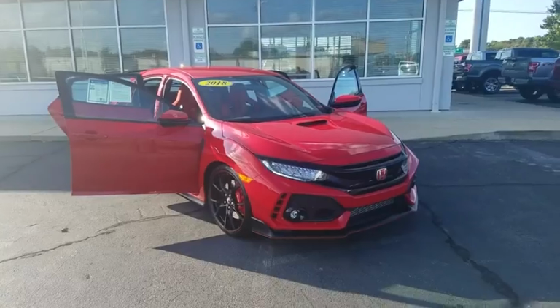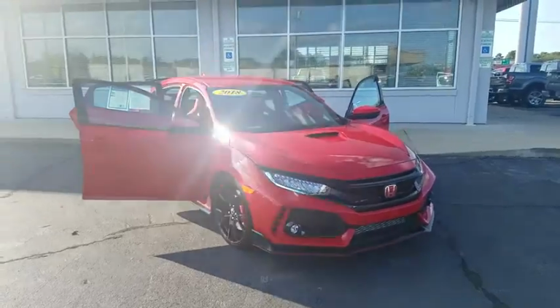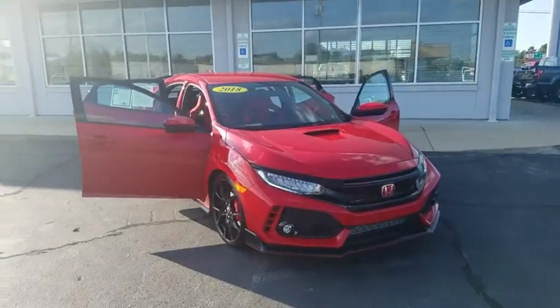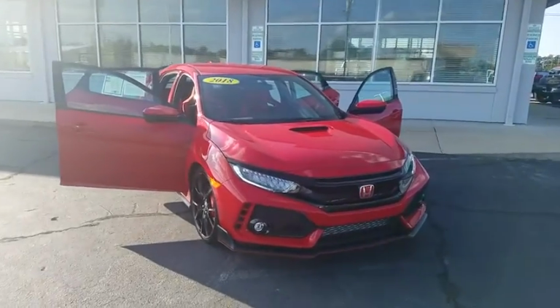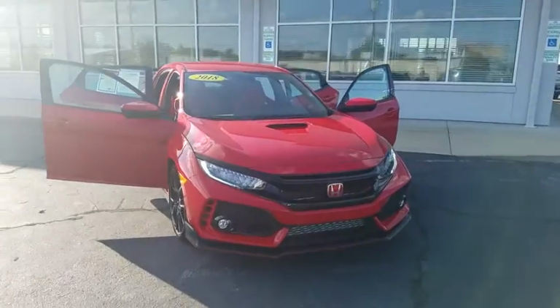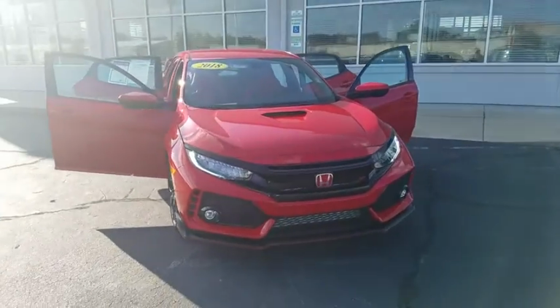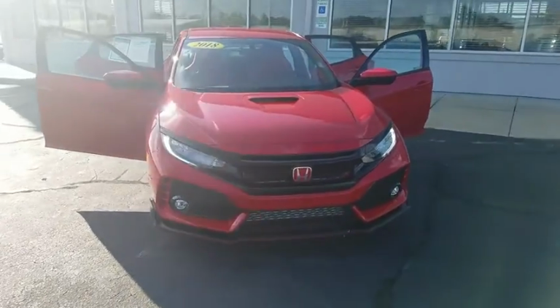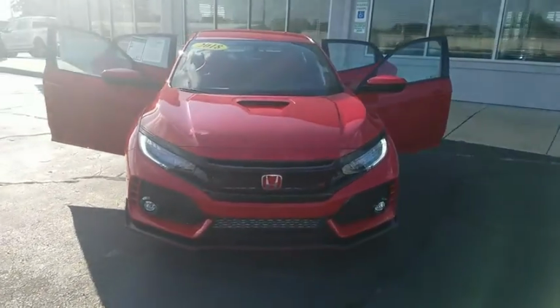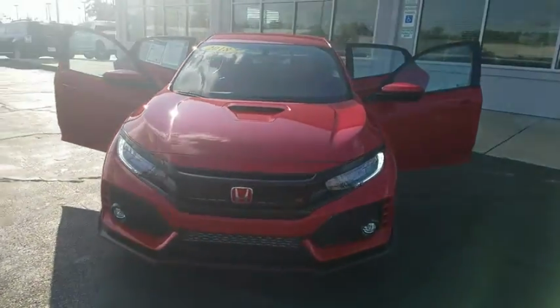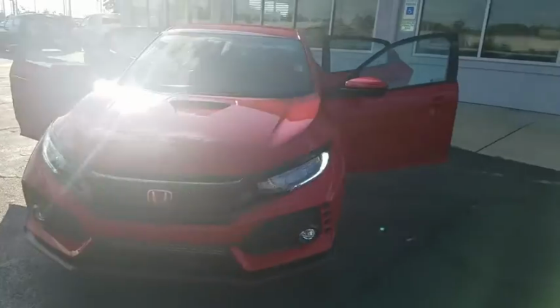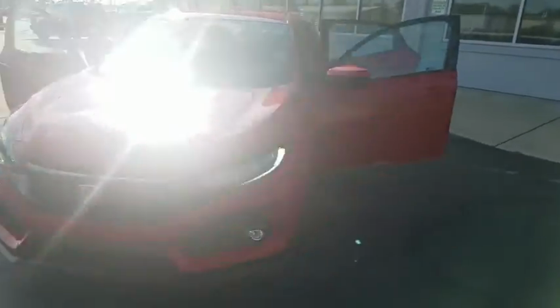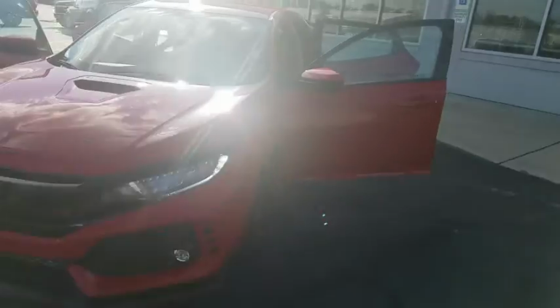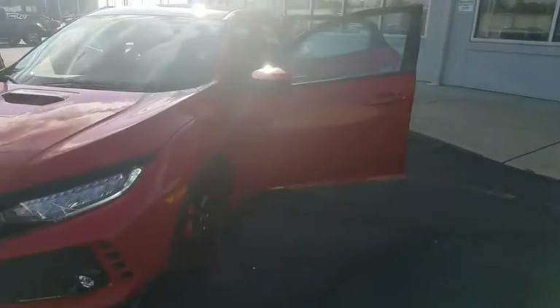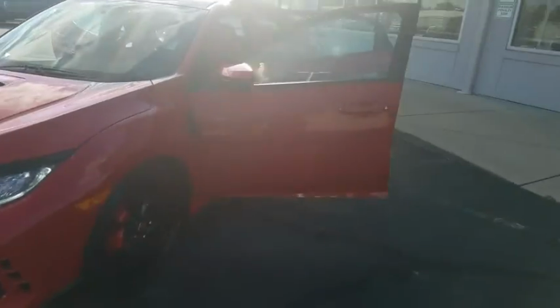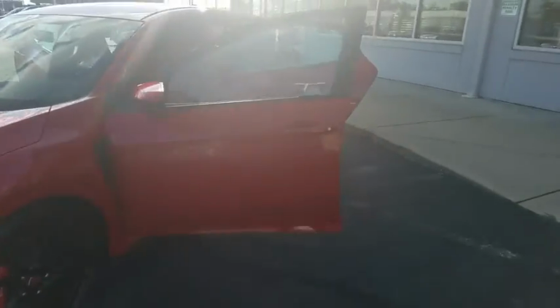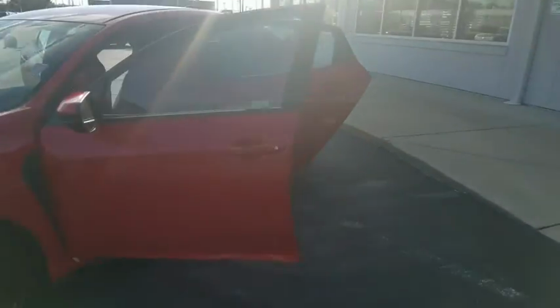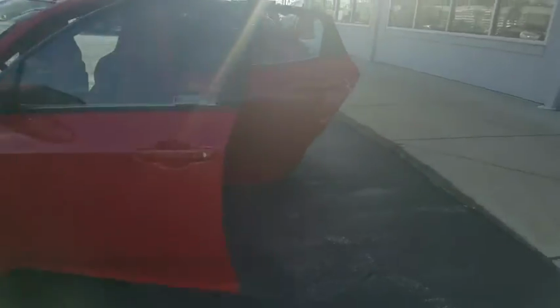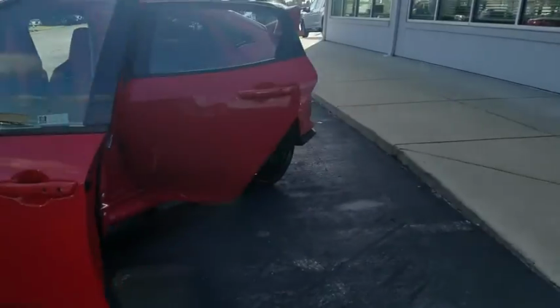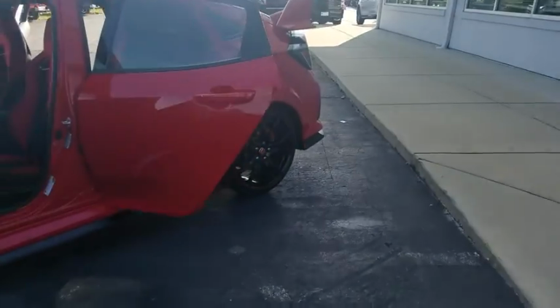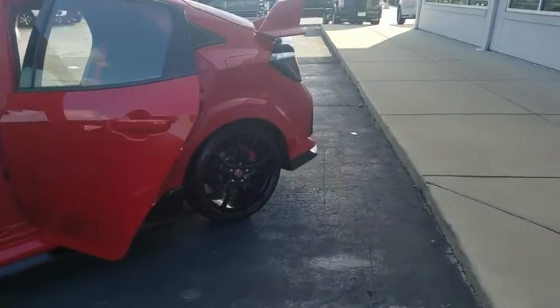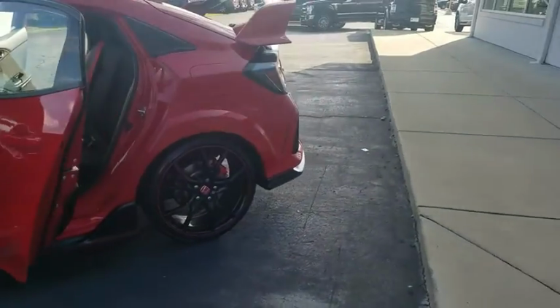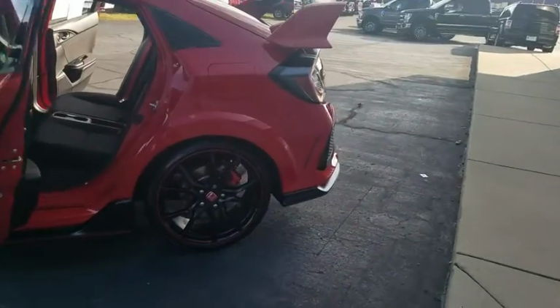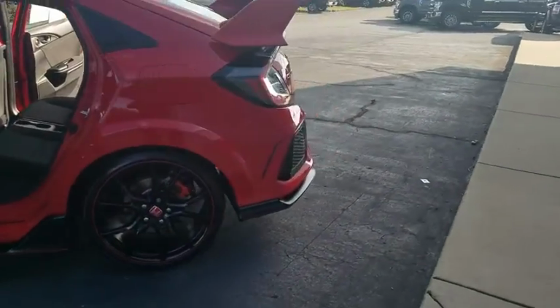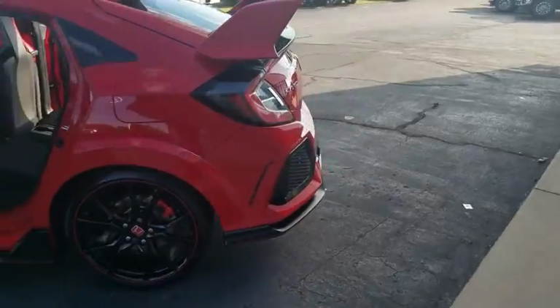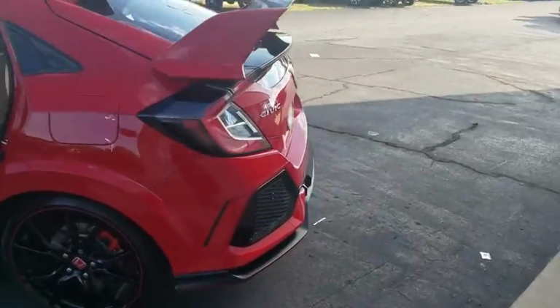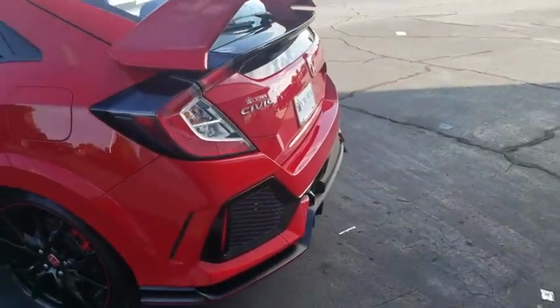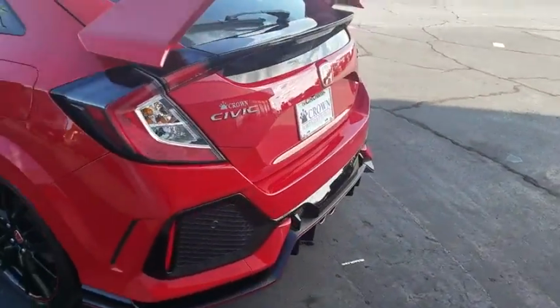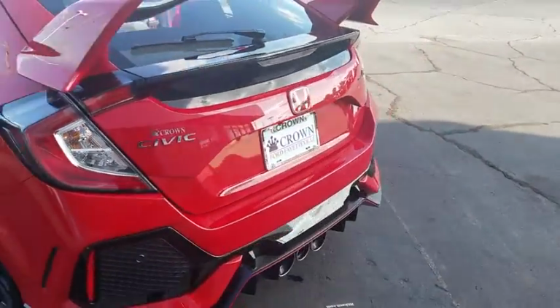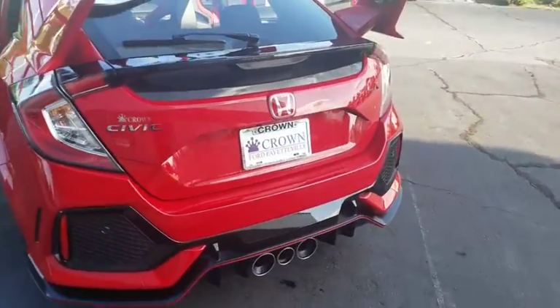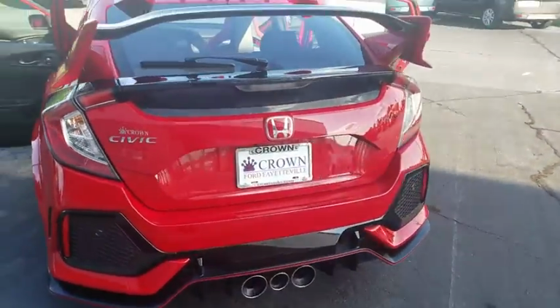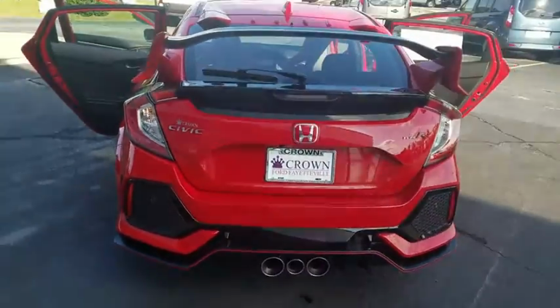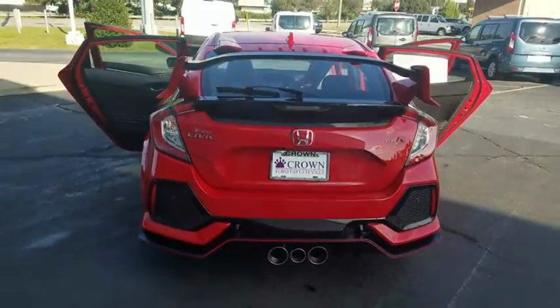We are pleased to show you the 2018 Honda Civic Type R. Simply put, the Honda Civic Type R is a lot of fun. The performance, comfortable seating, and aggressive design will all leave you with a smile on your face.